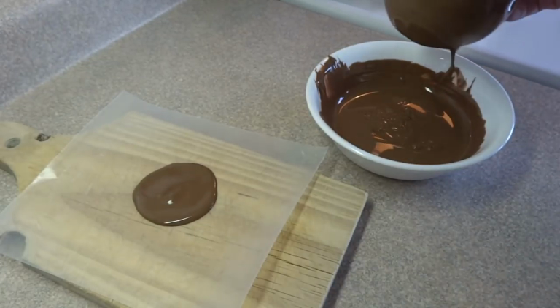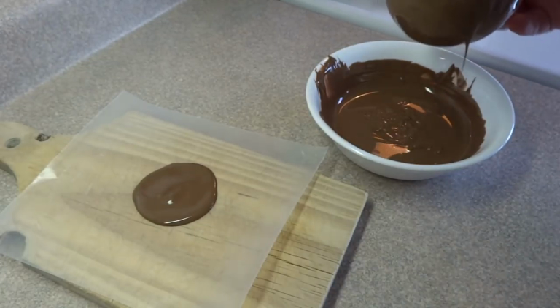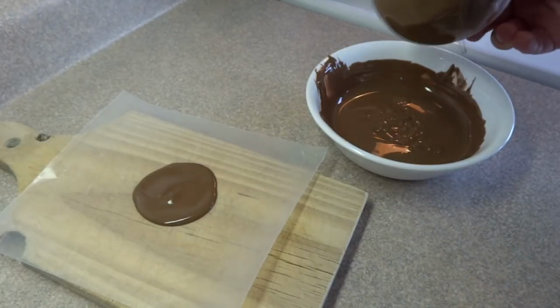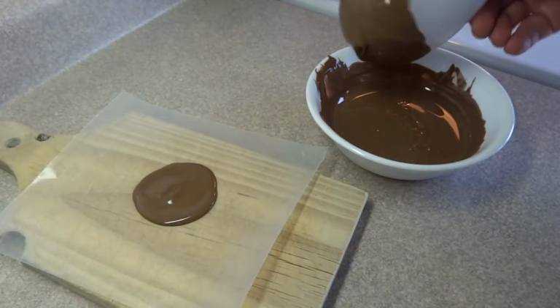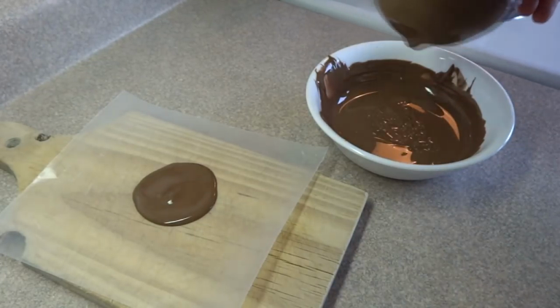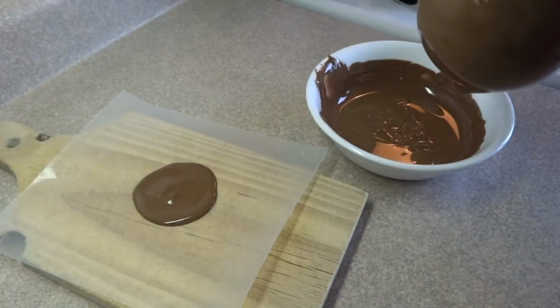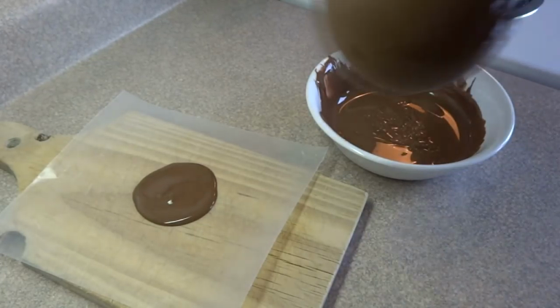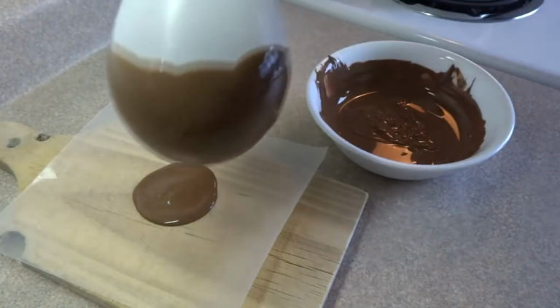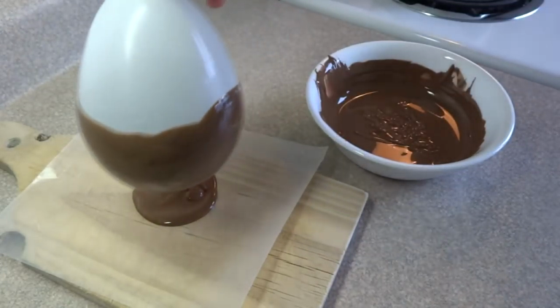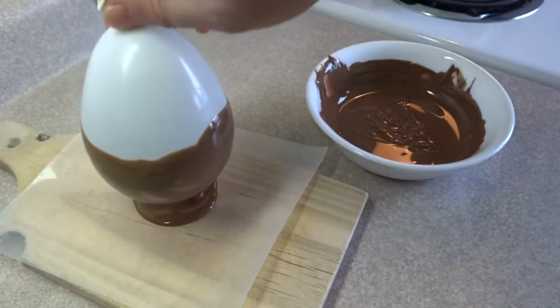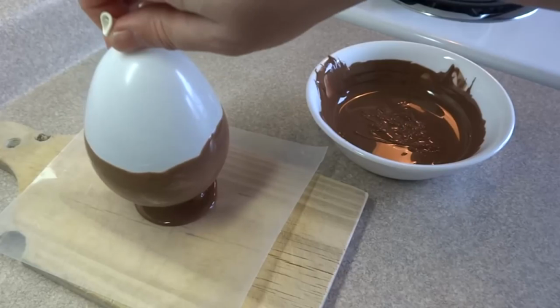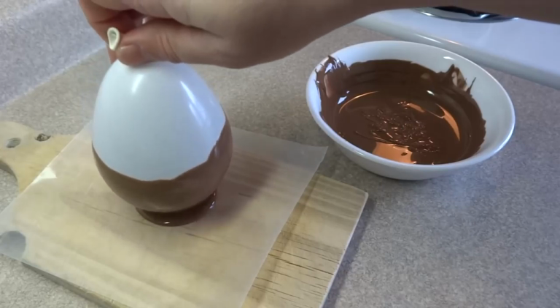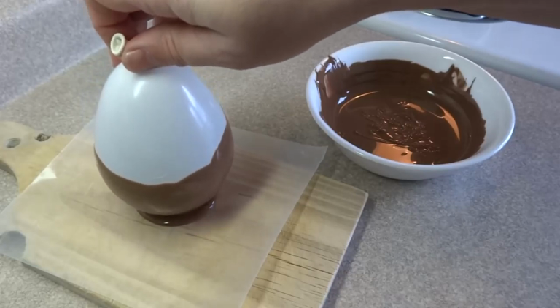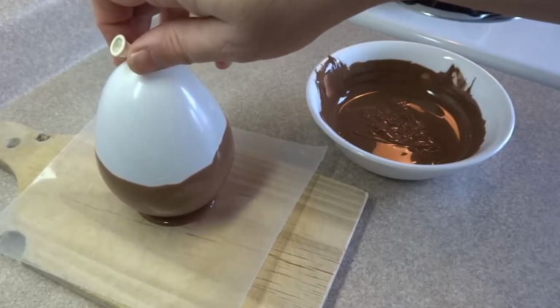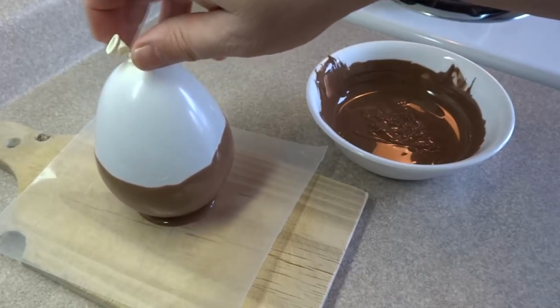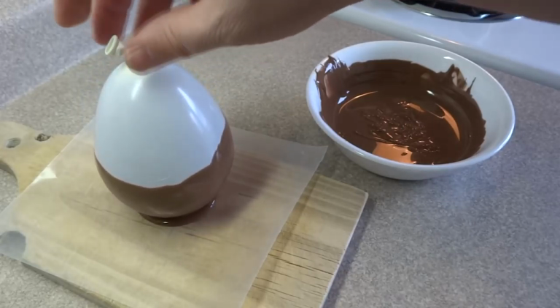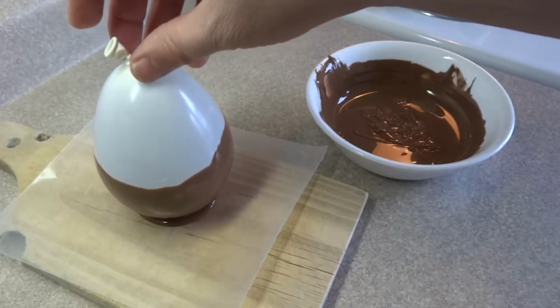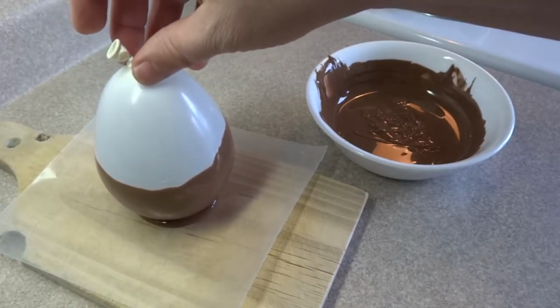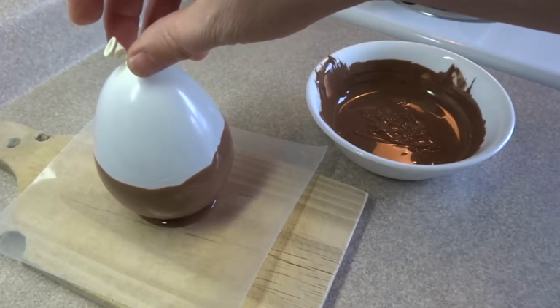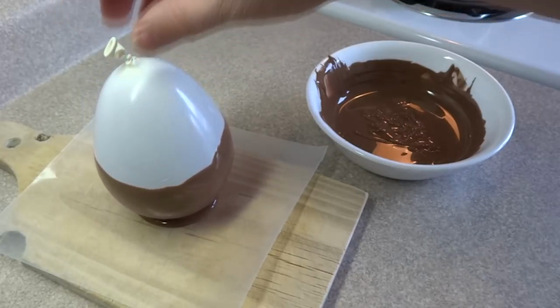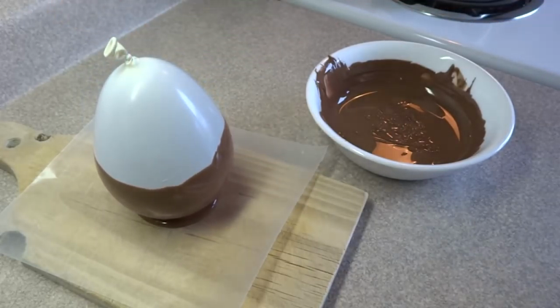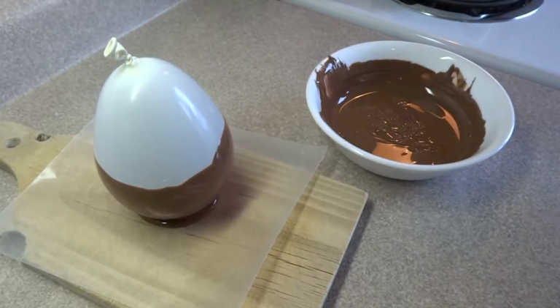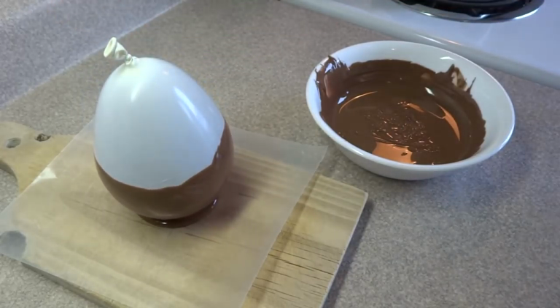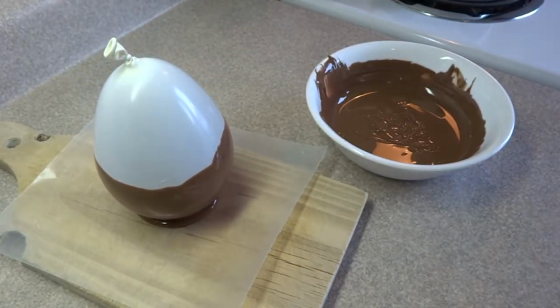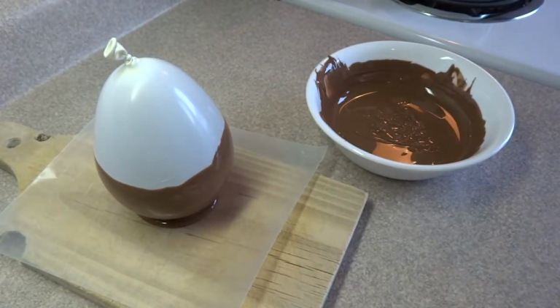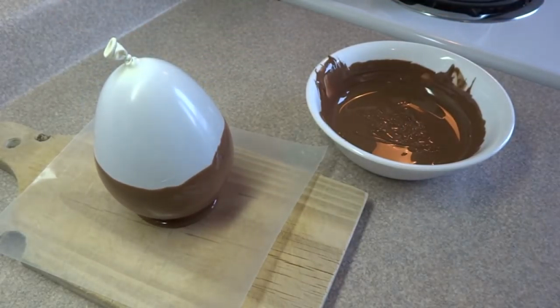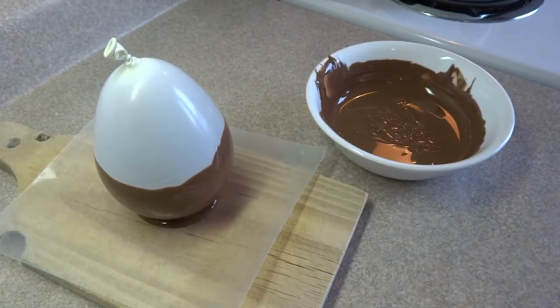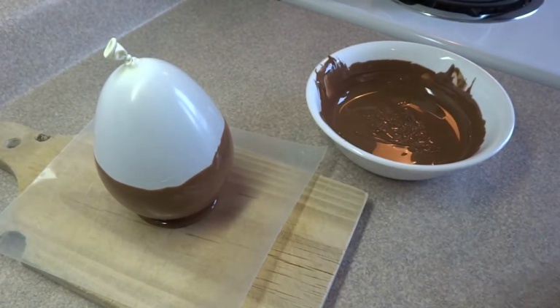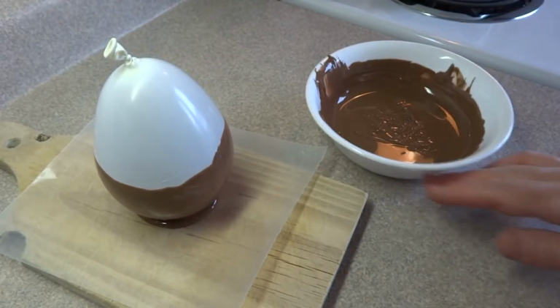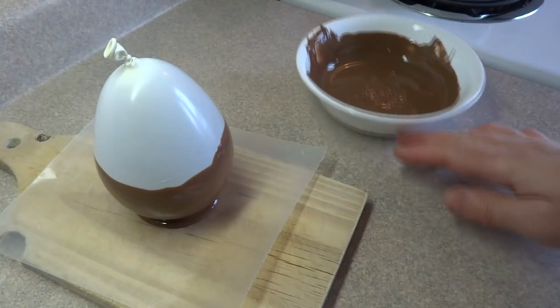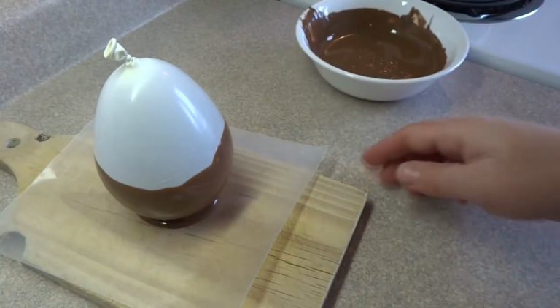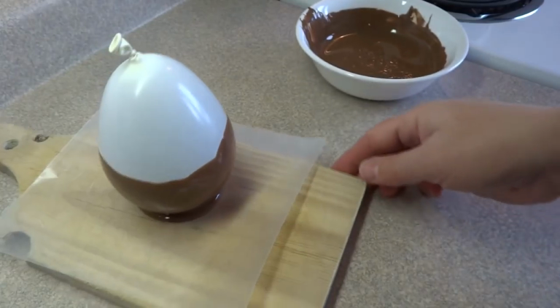Let it drip just a little bit and then place it on that circle that you made. Then put the whole thing in the refrigerator or the freezer until the chocolate's hardened.